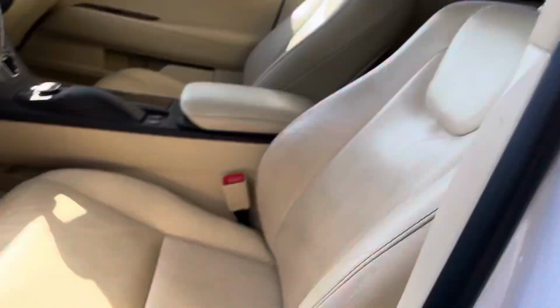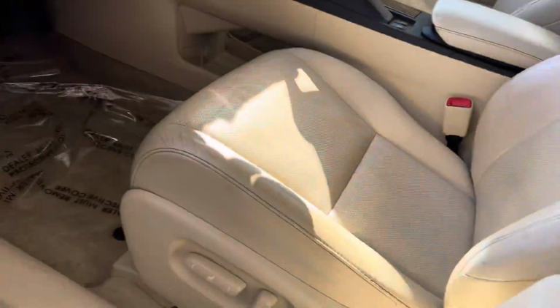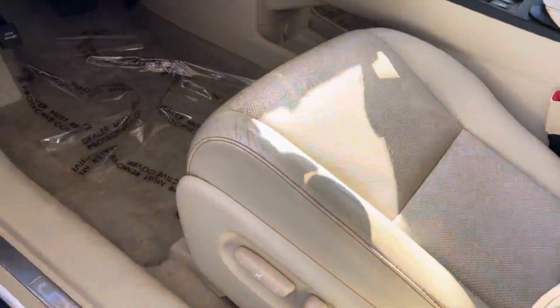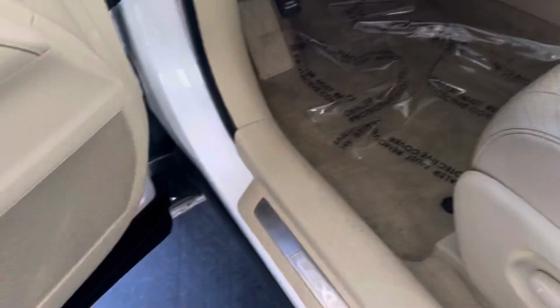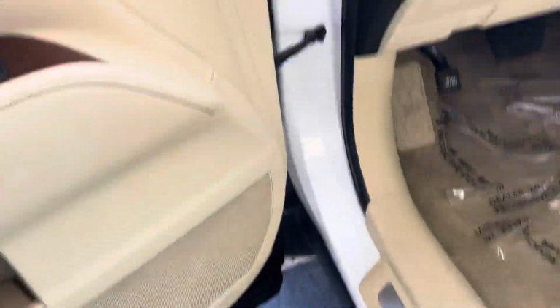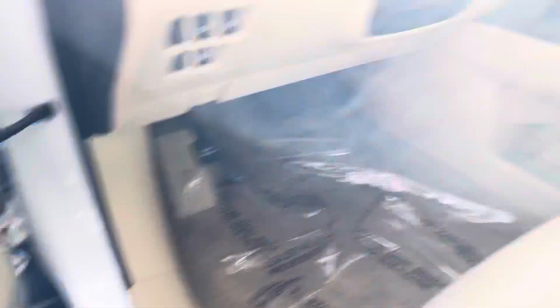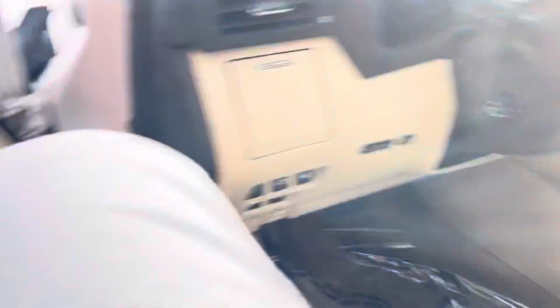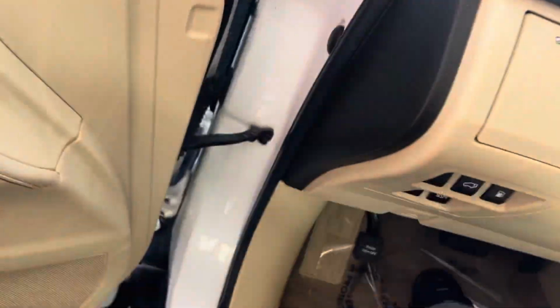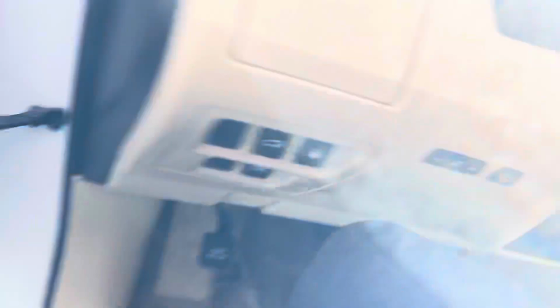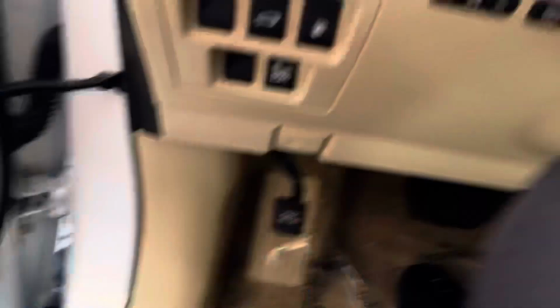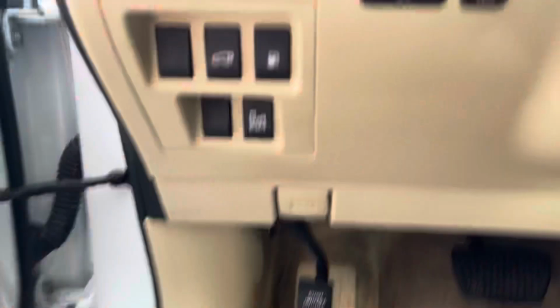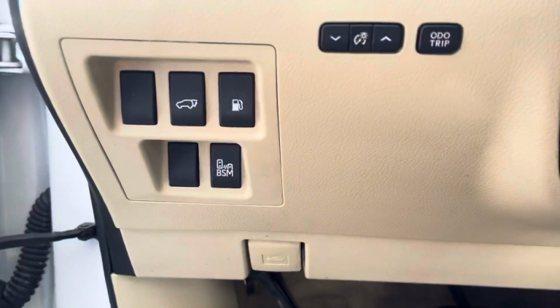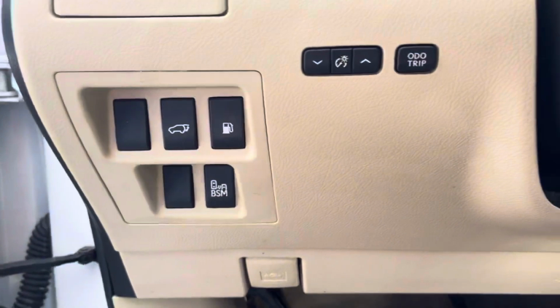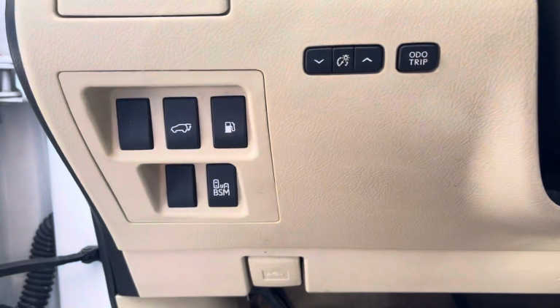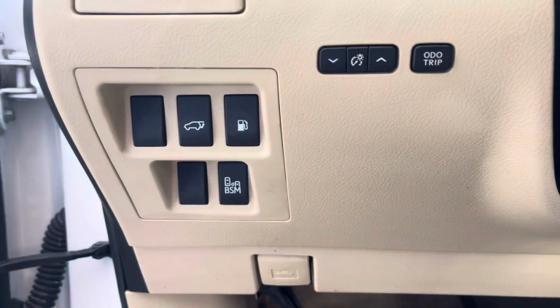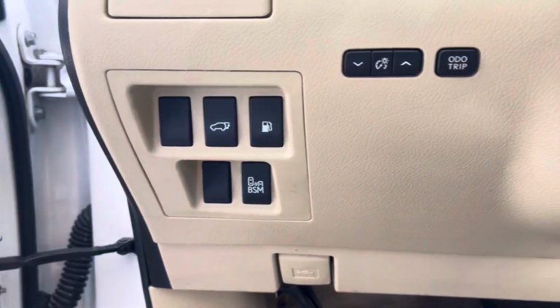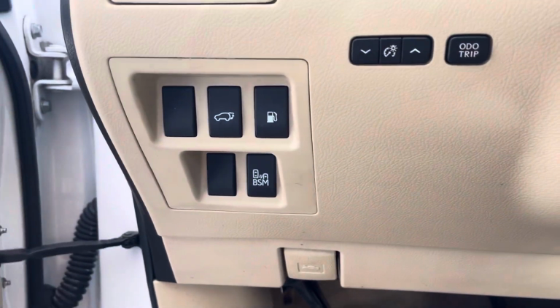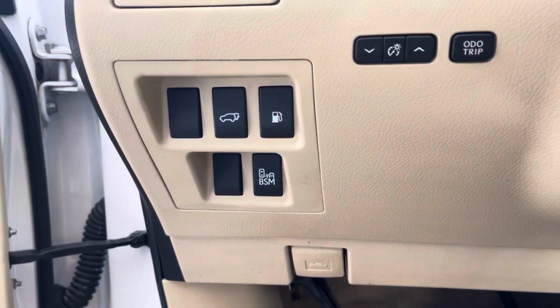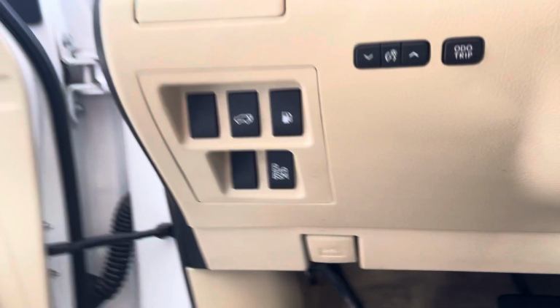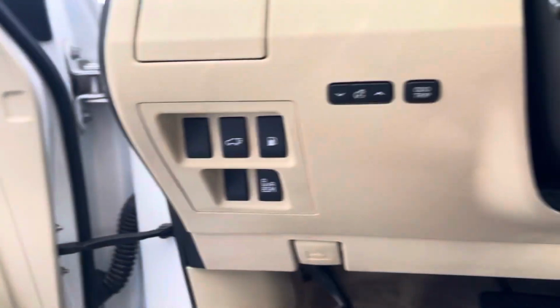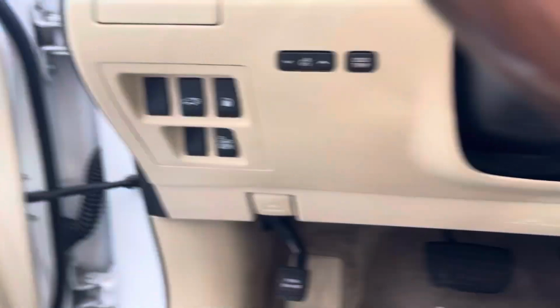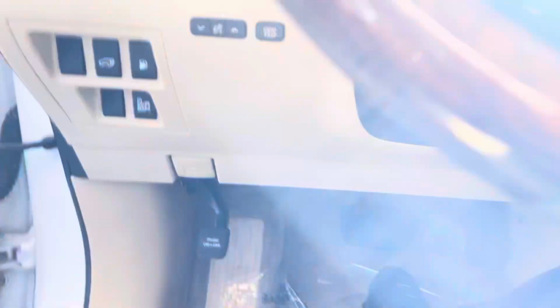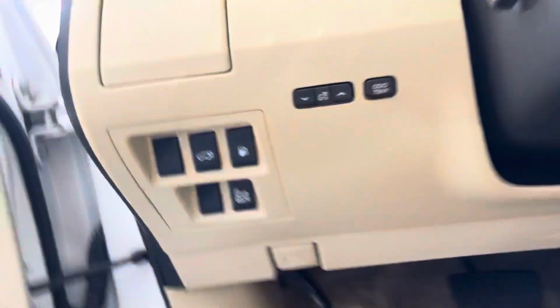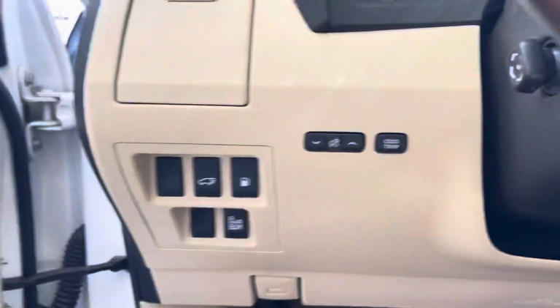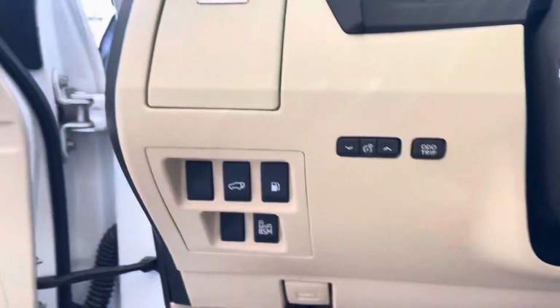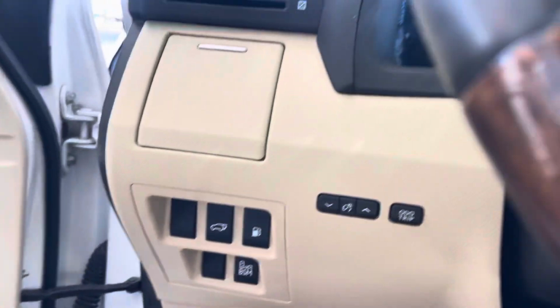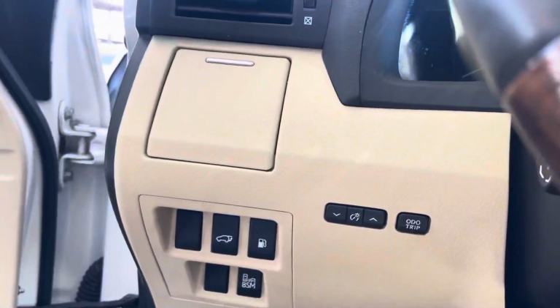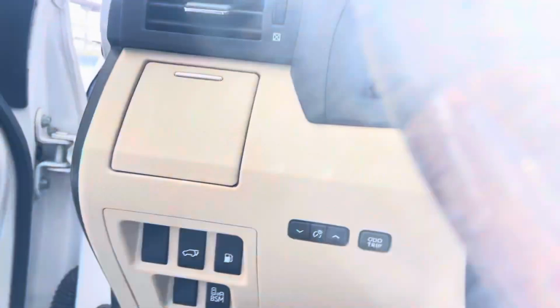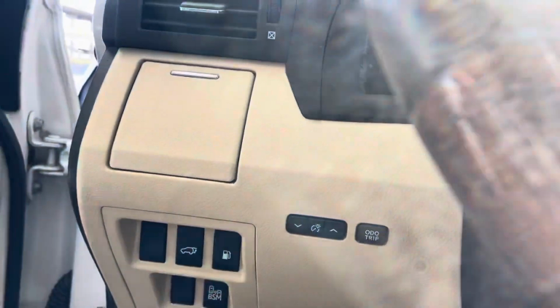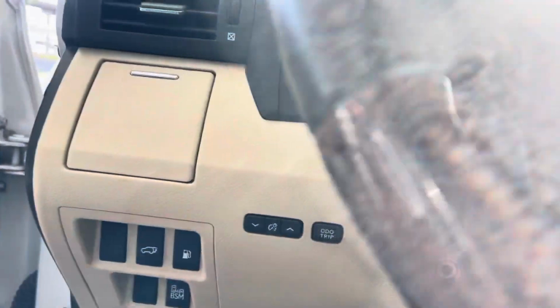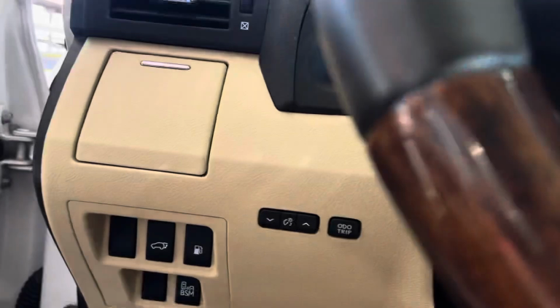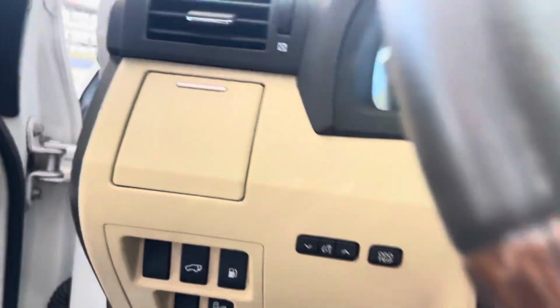Beige leather seats. We have our functions right here for opening our trunk, gas tank, and sensors for our blind spot.